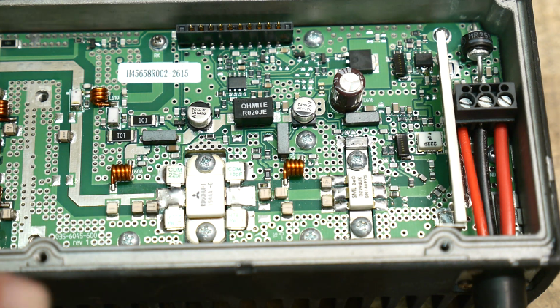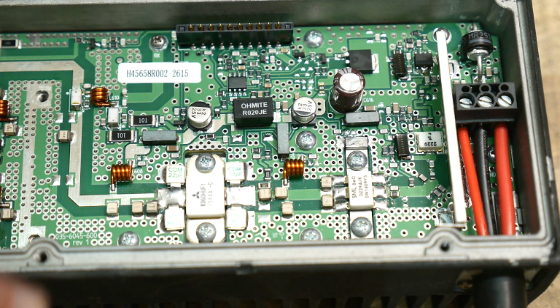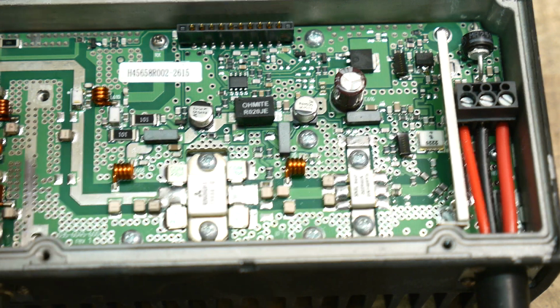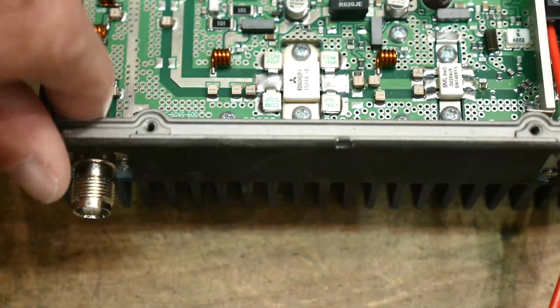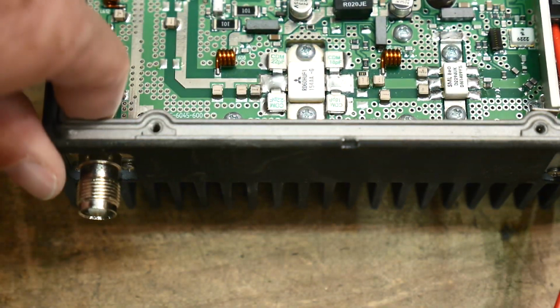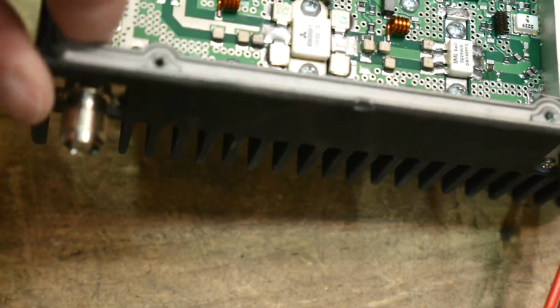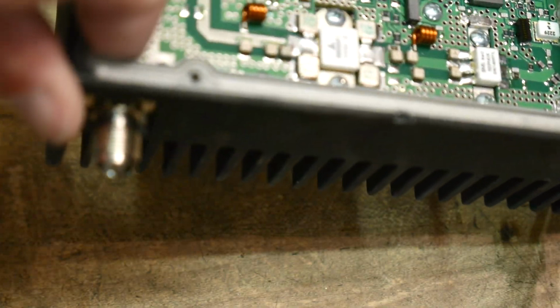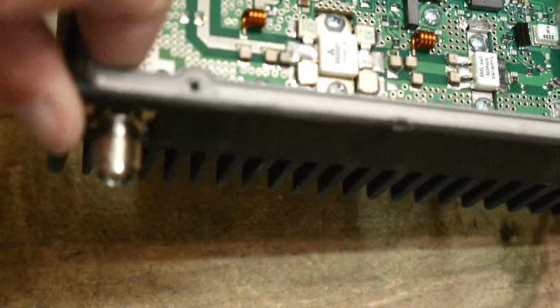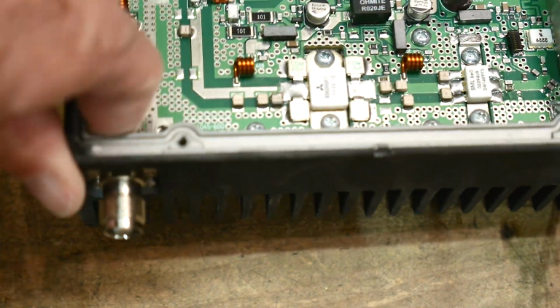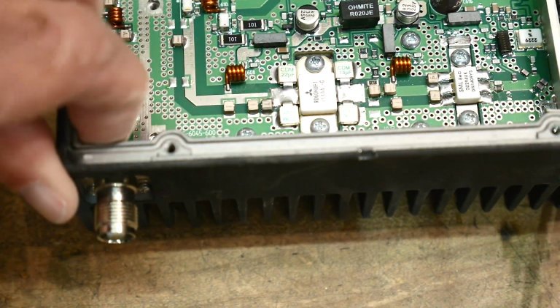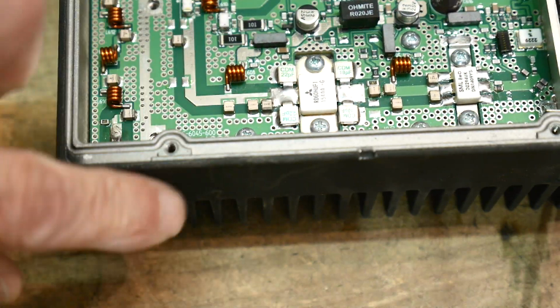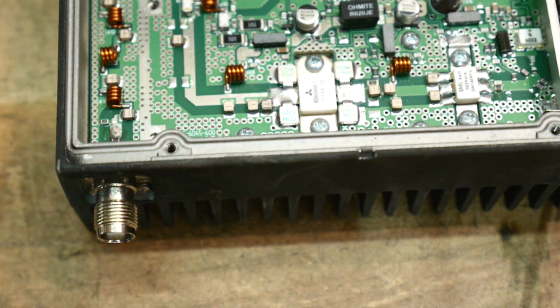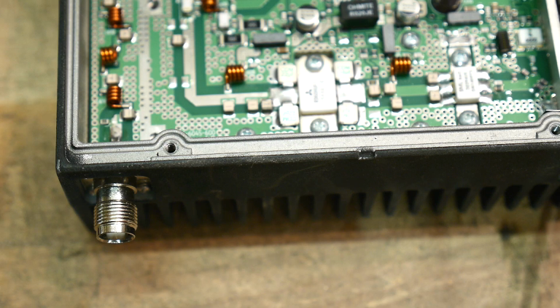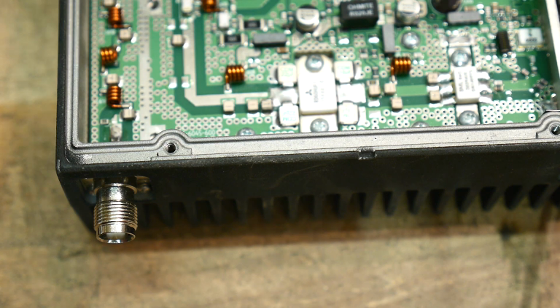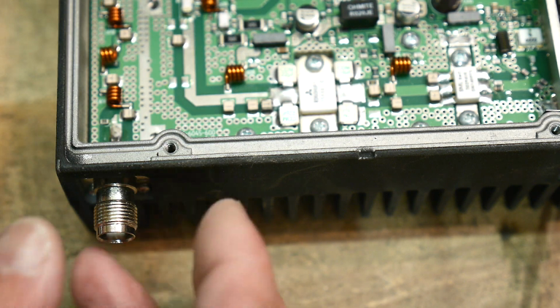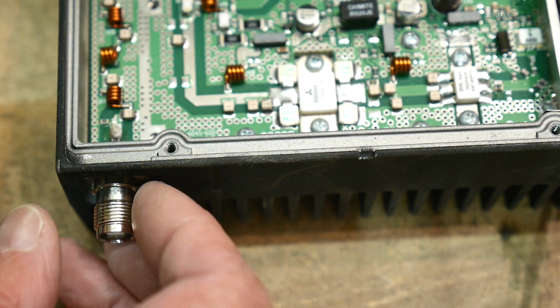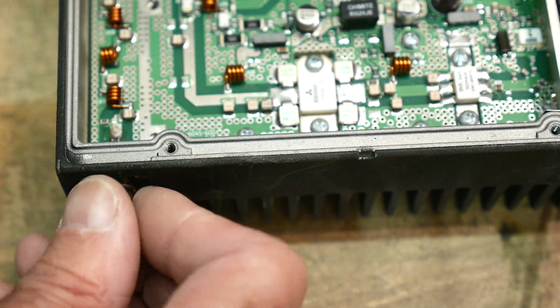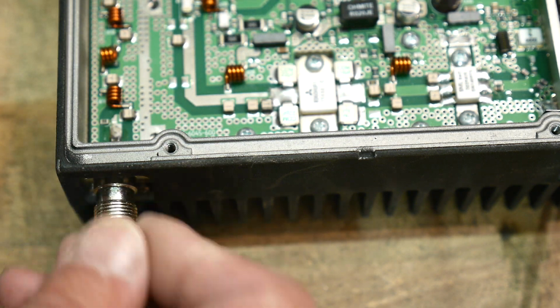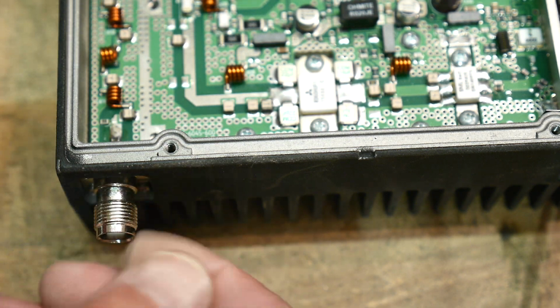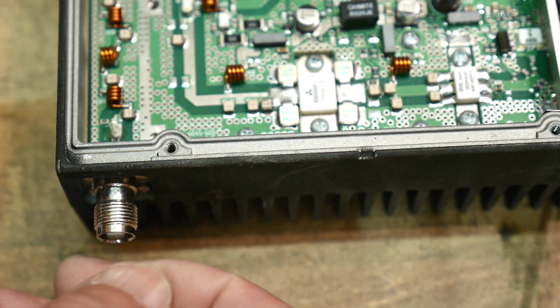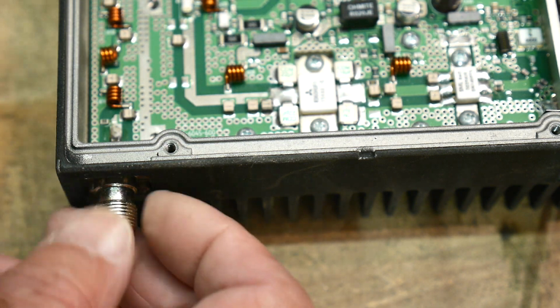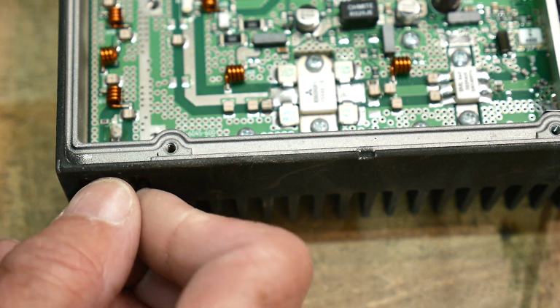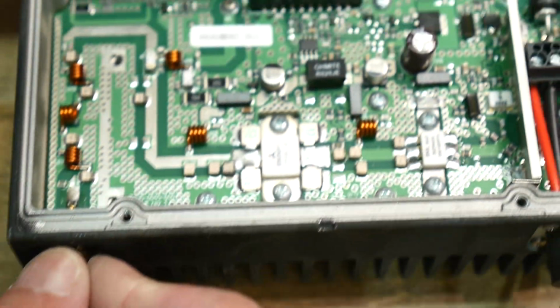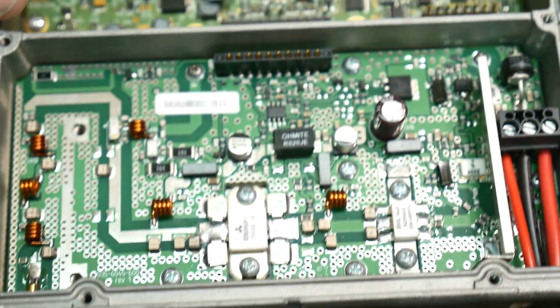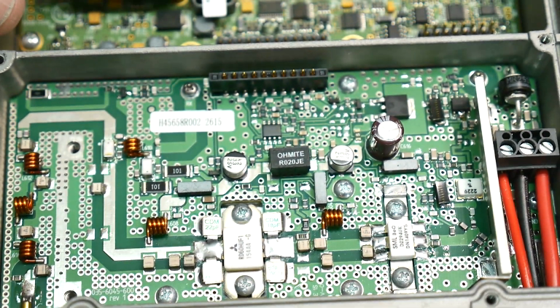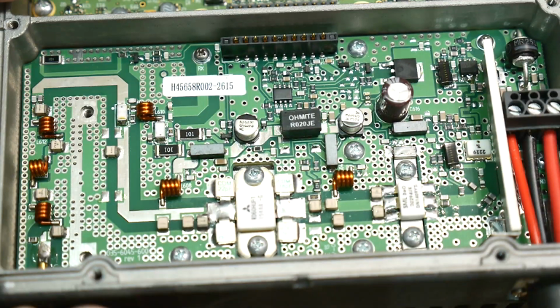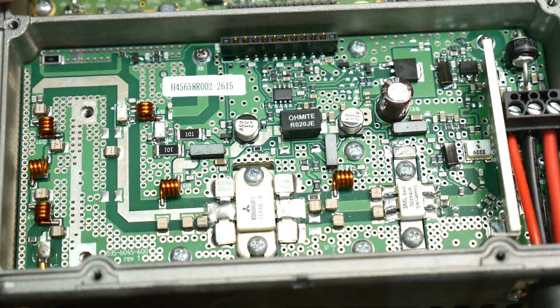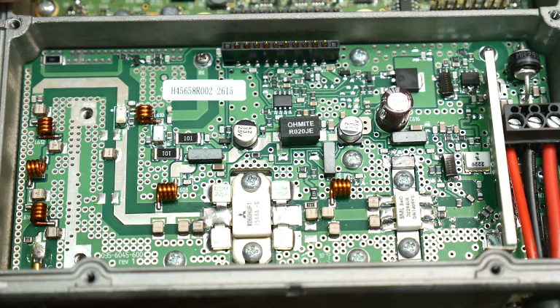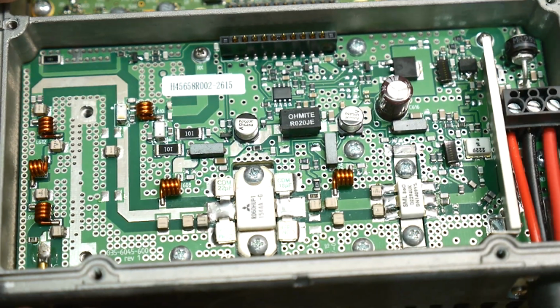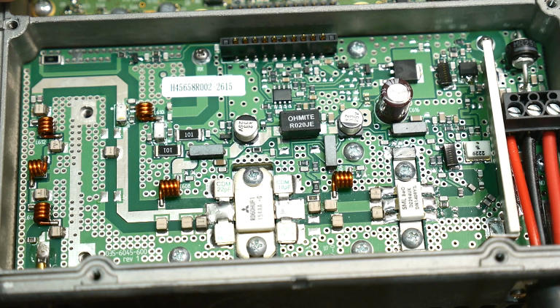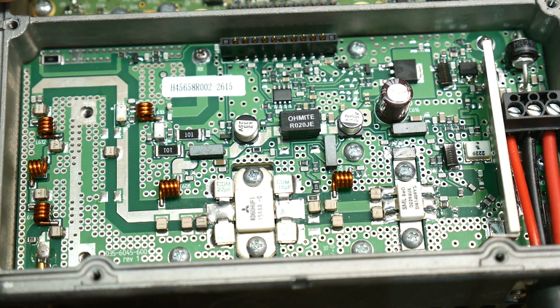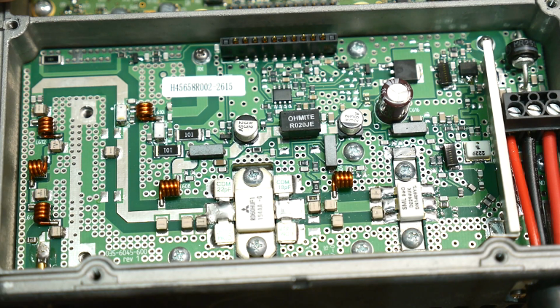The output connector is a TNC. If you've never seen one of those before, it's a threaded BNC.